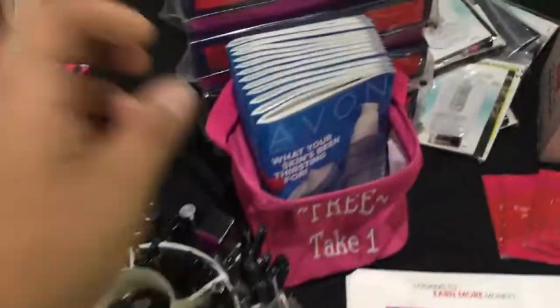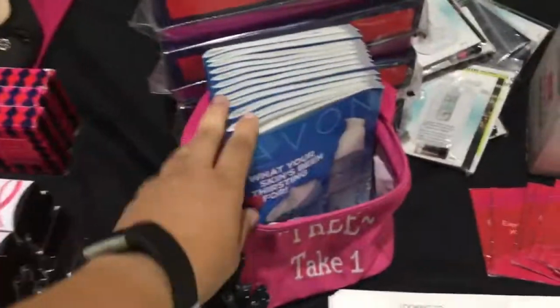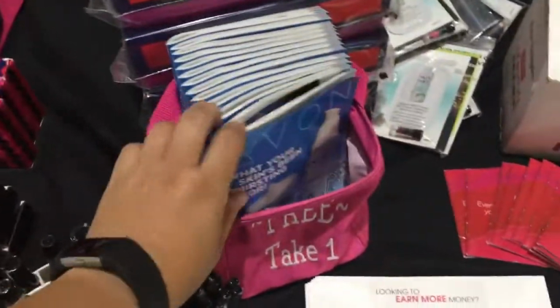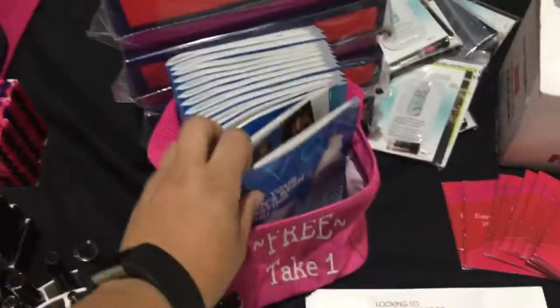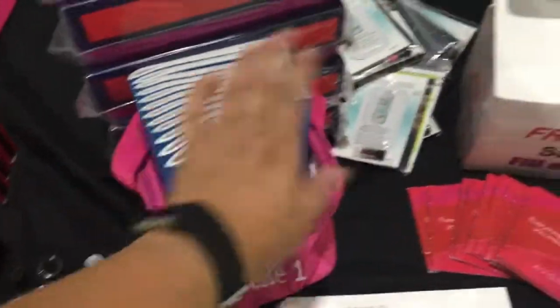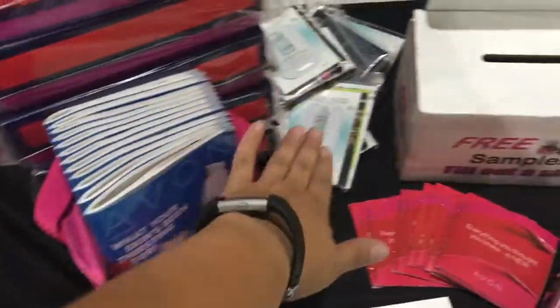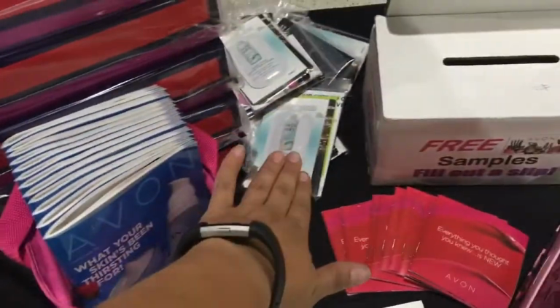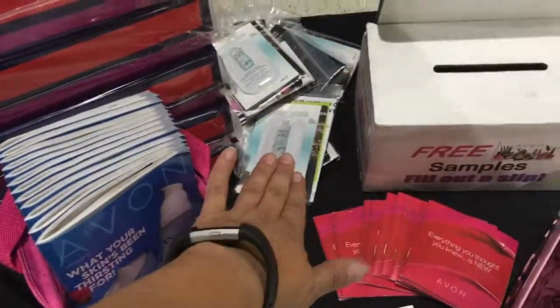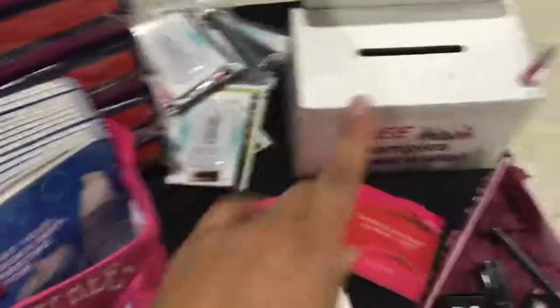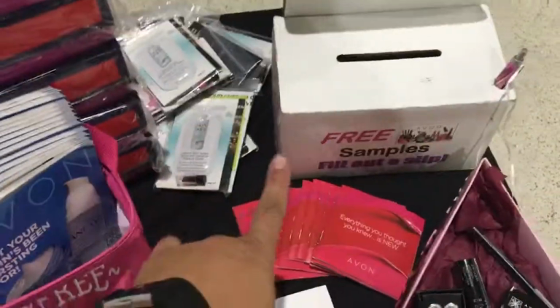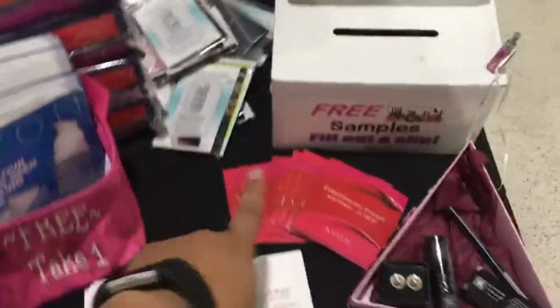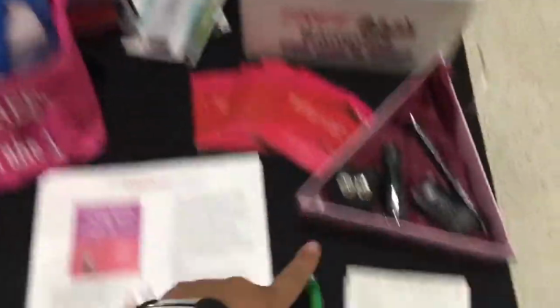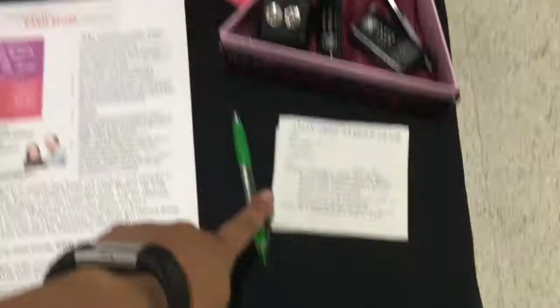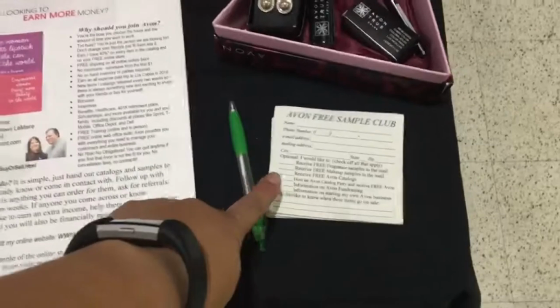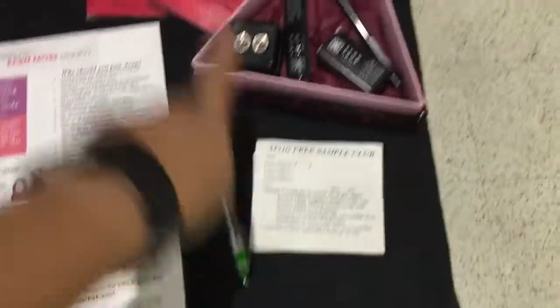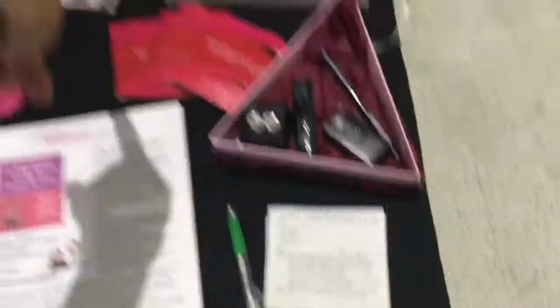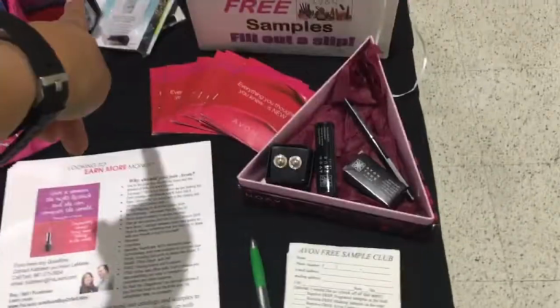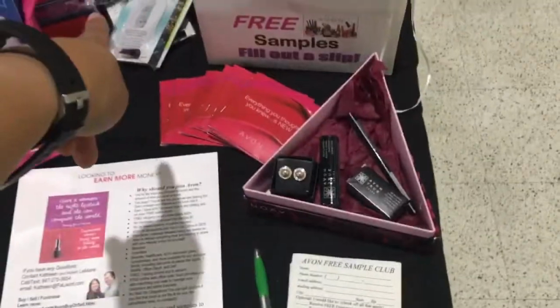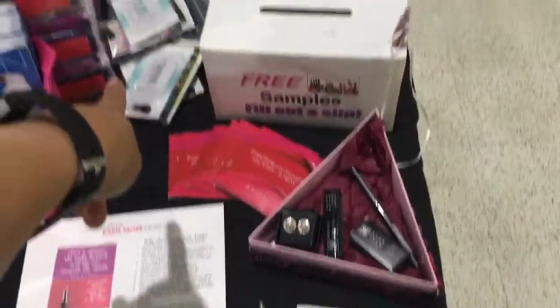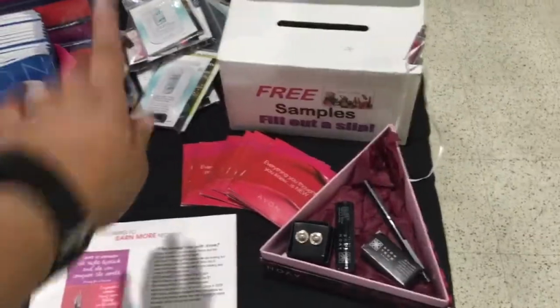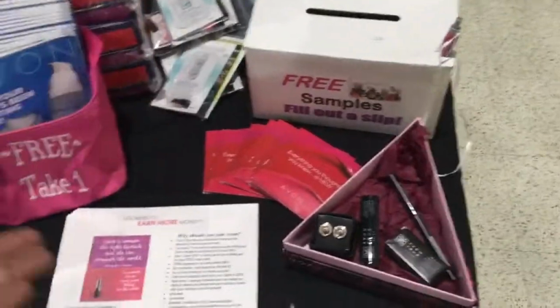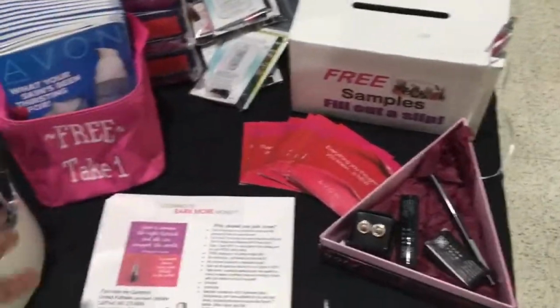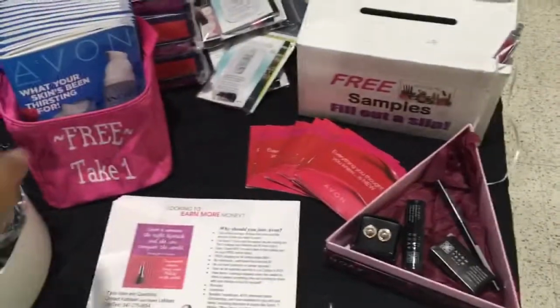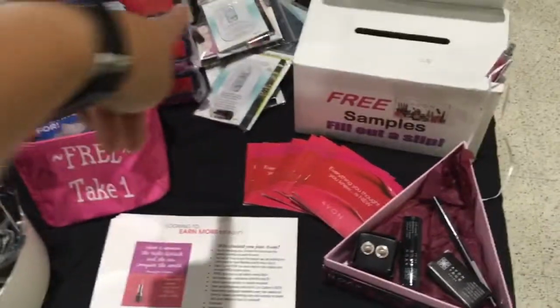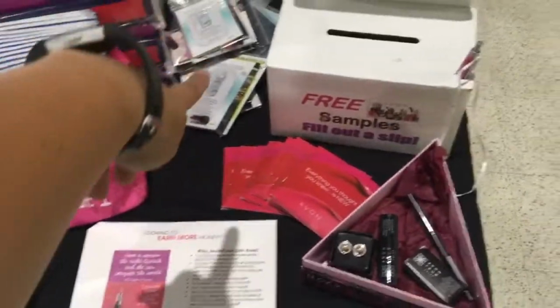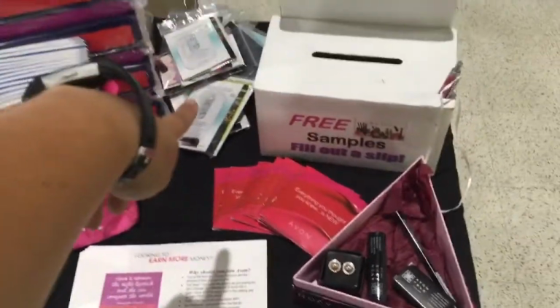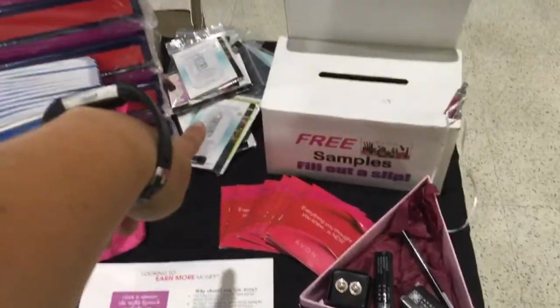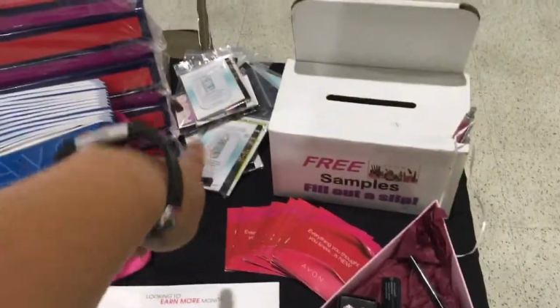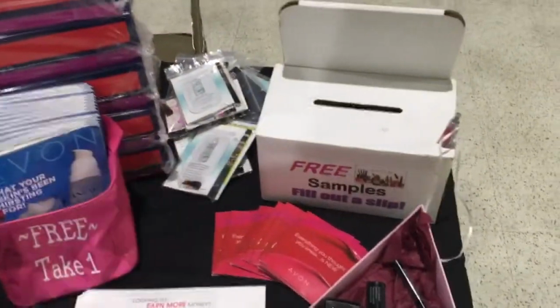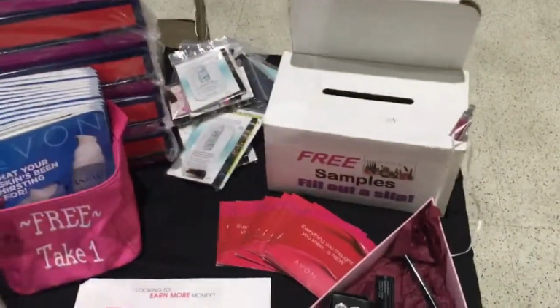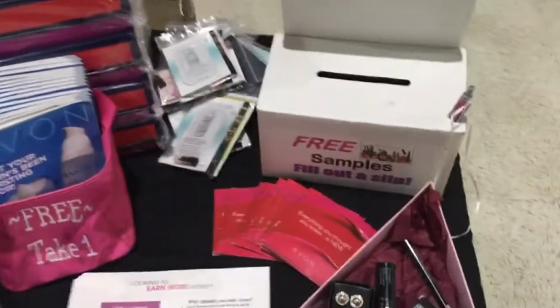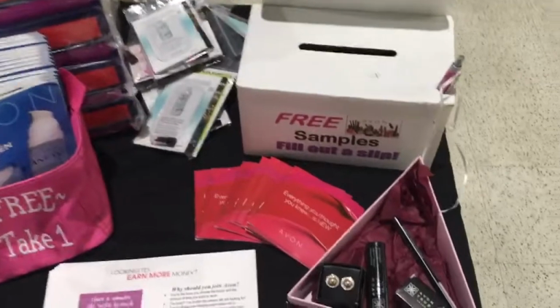And I have my catalogs here, and I have sample bags. If they fill out a form, they get a sample bag. They can take a catalog — that's fine — but I won't put out any samples until I get the information.